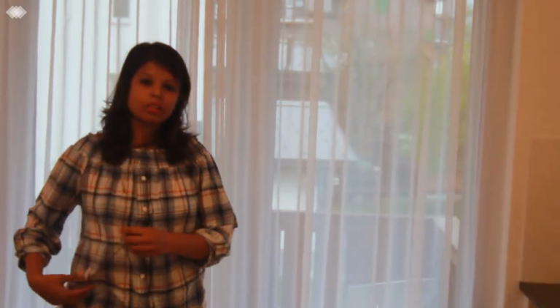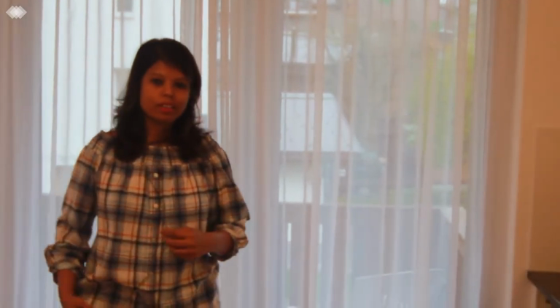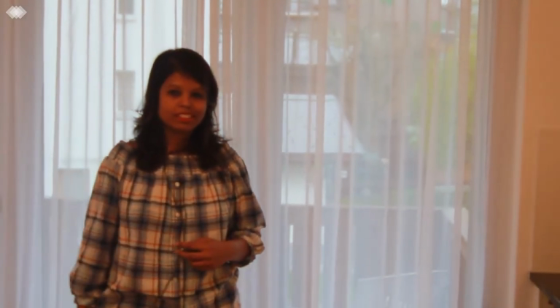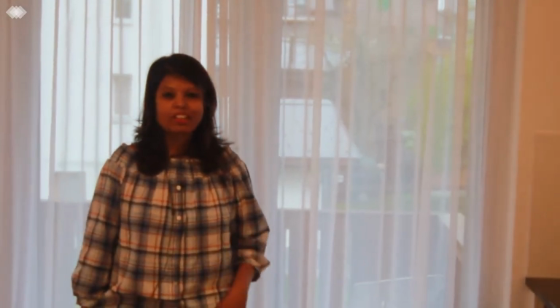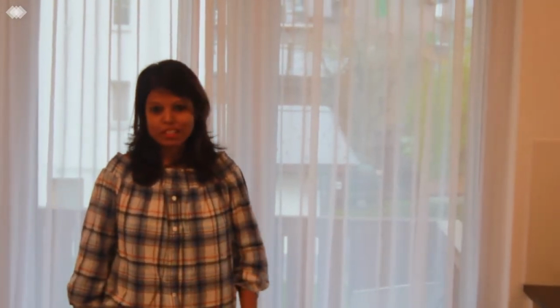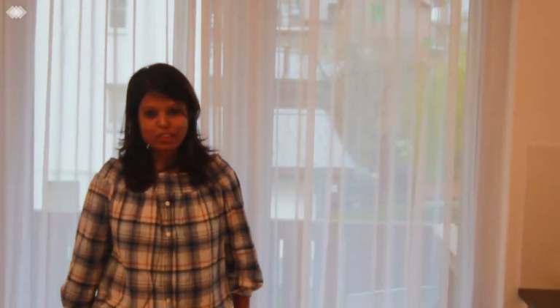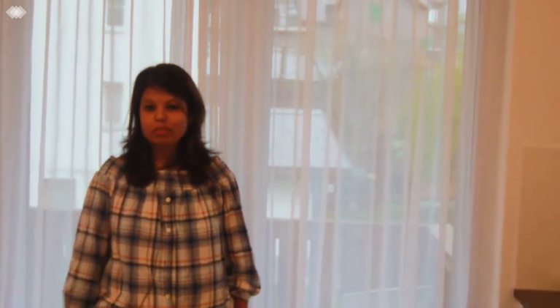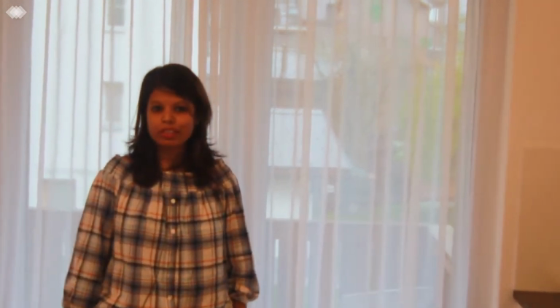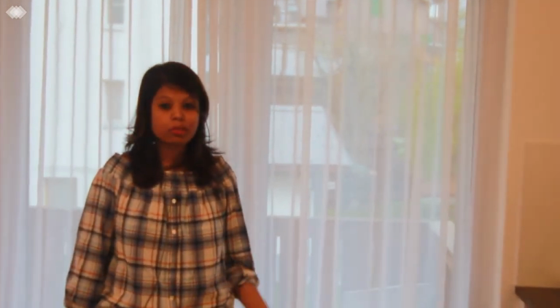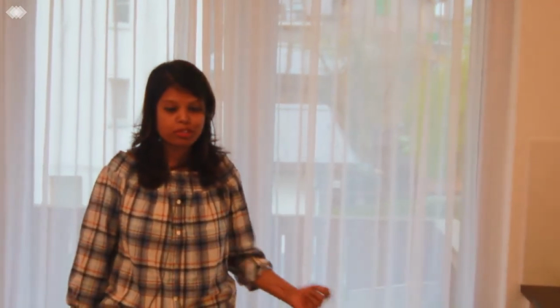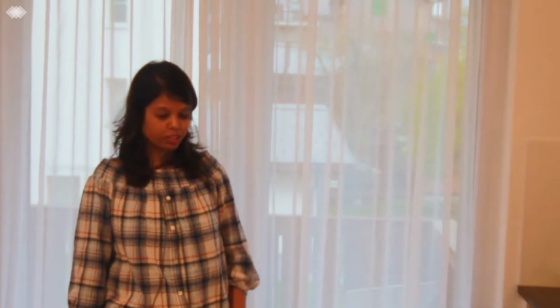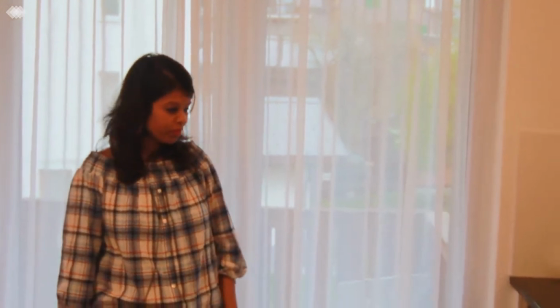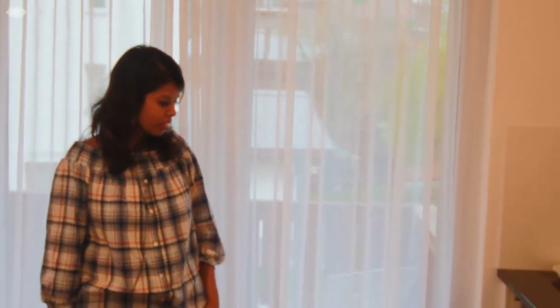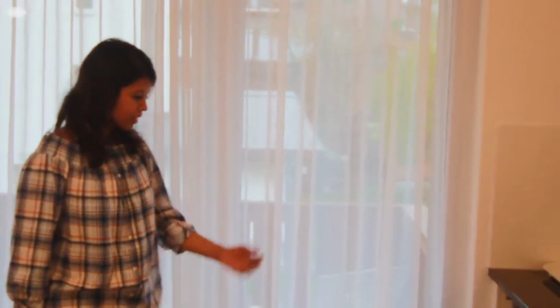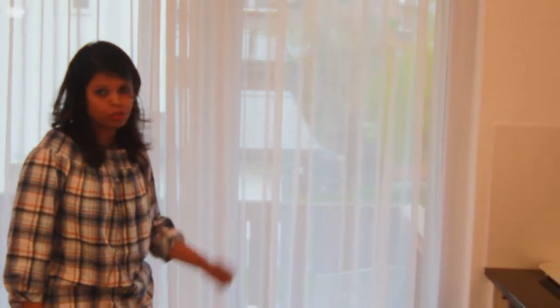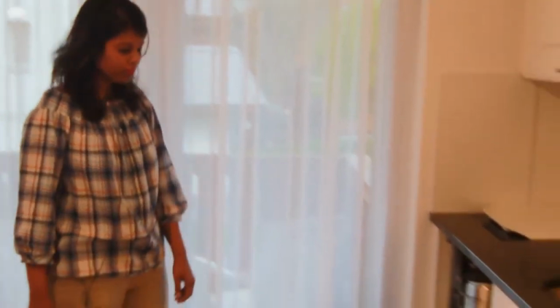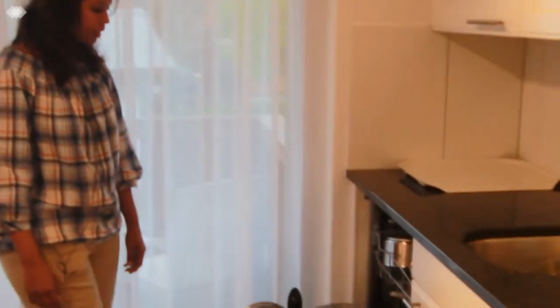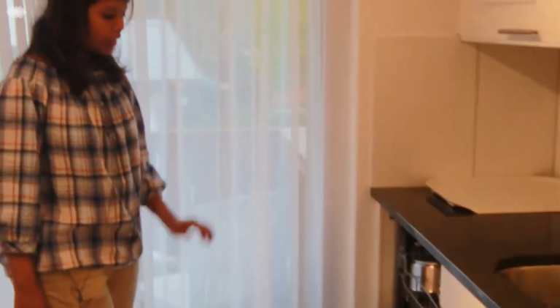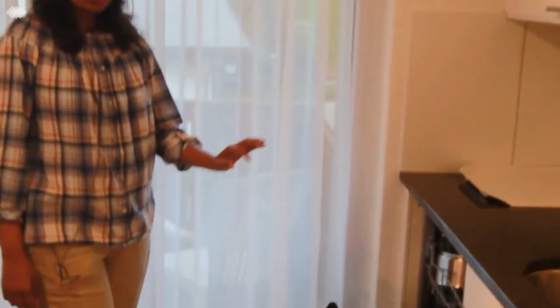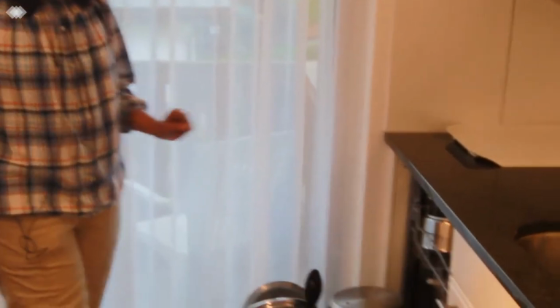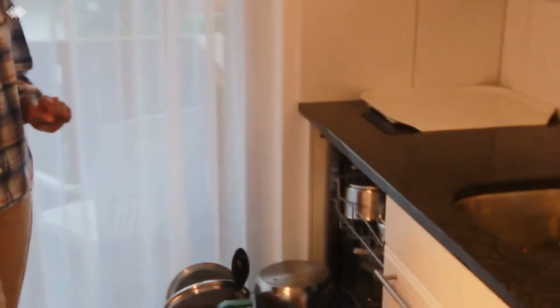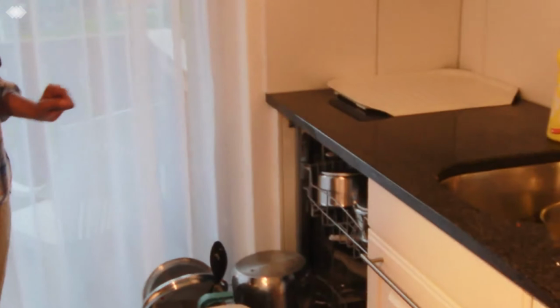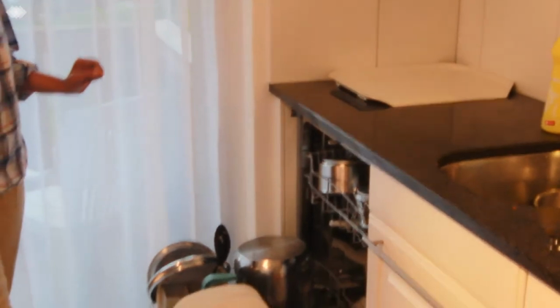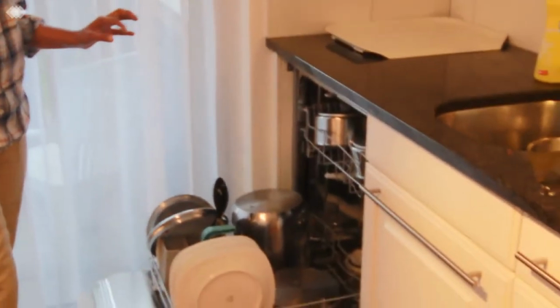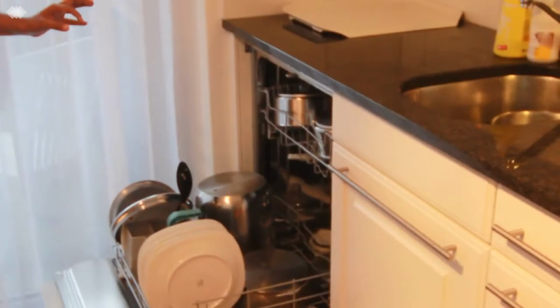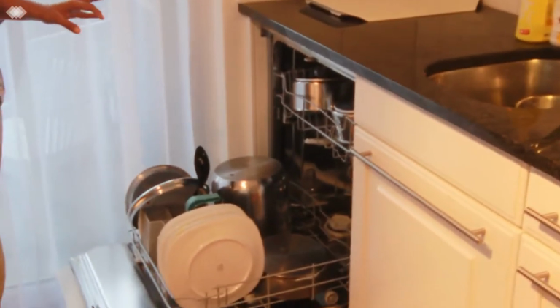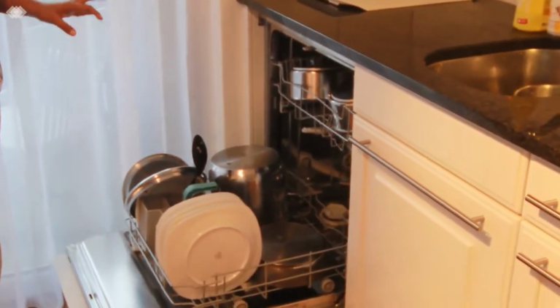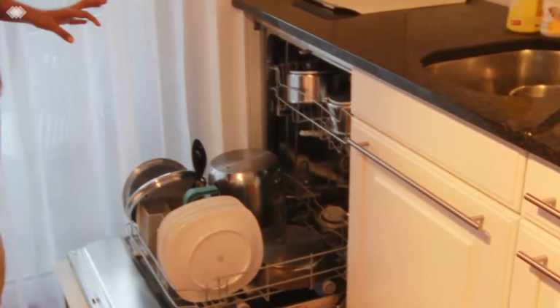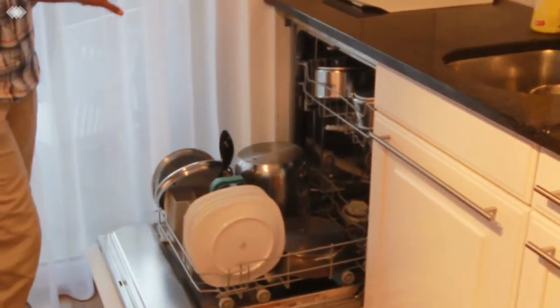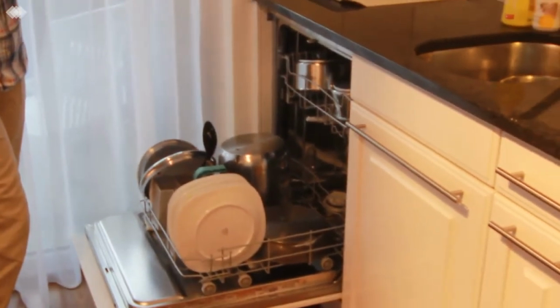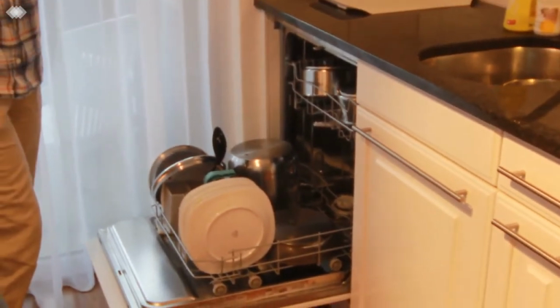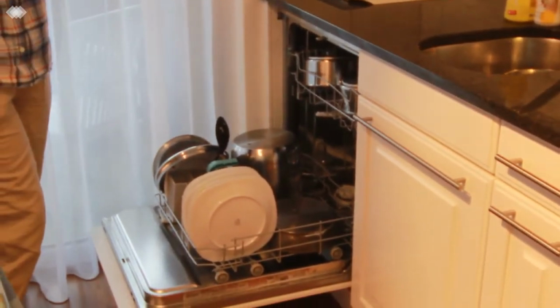Hello everyone. Today in this video I will be showing how to use a dishwasher, follow me. Over here I have rinsed all the vessels and the plates once and then fed them into the dishwasher.